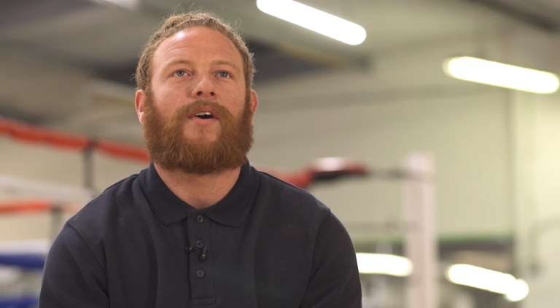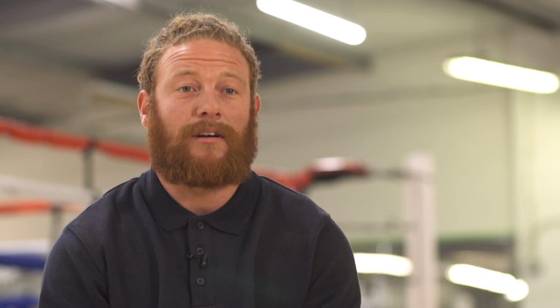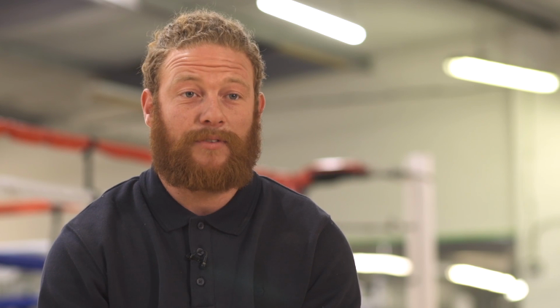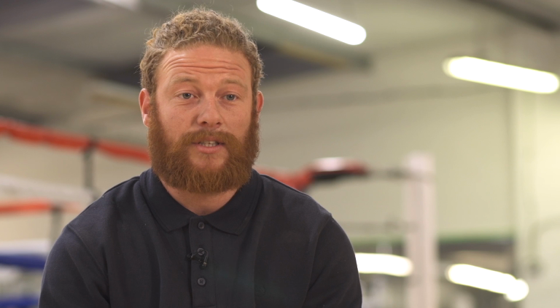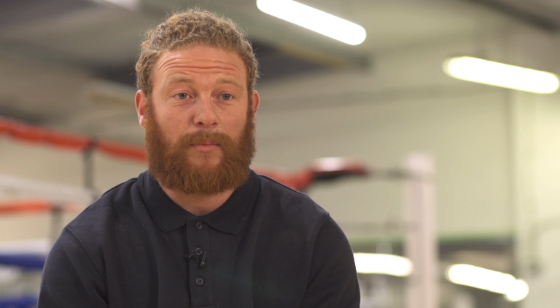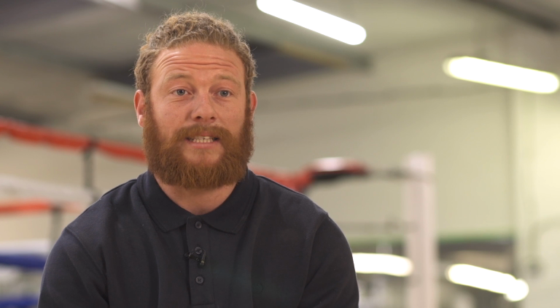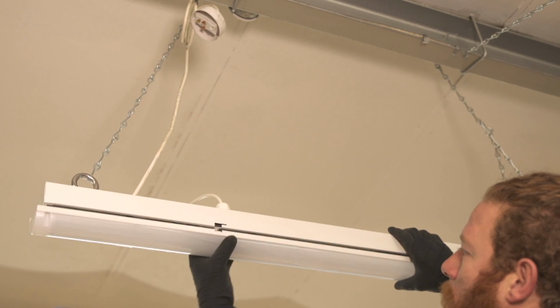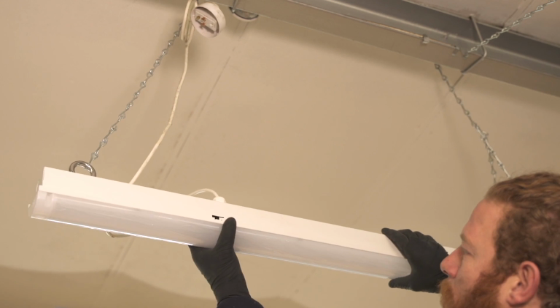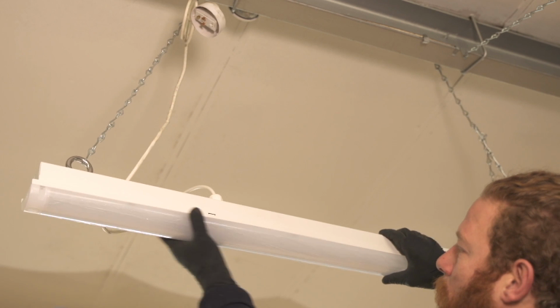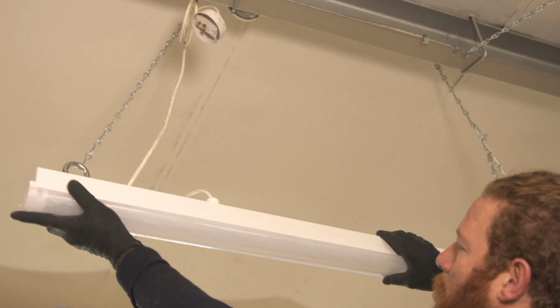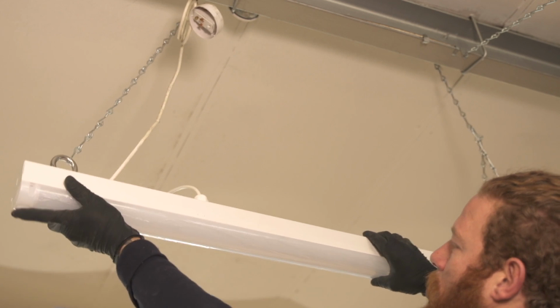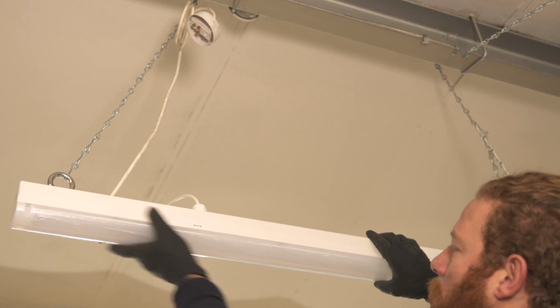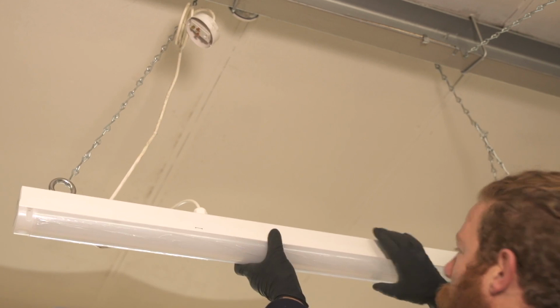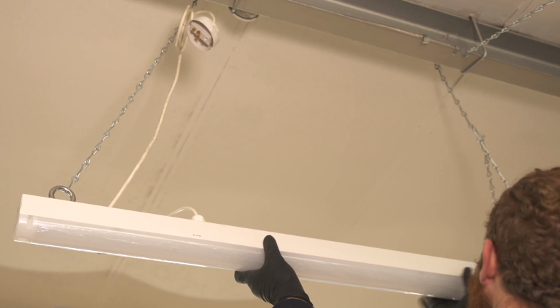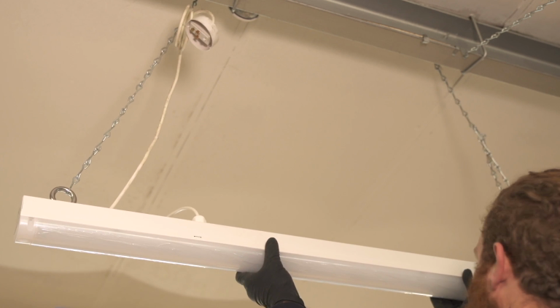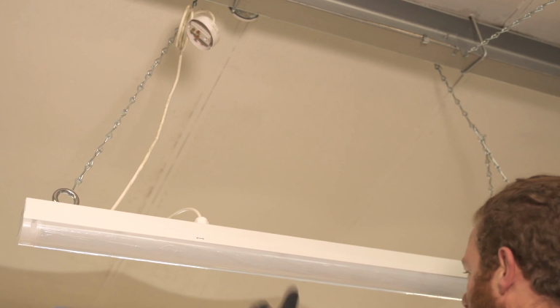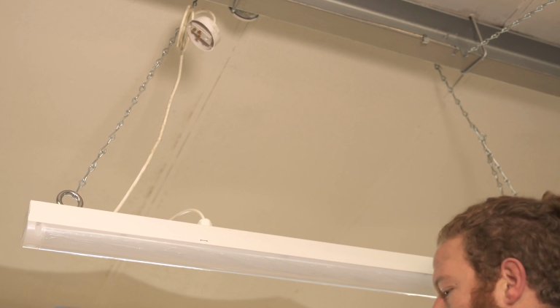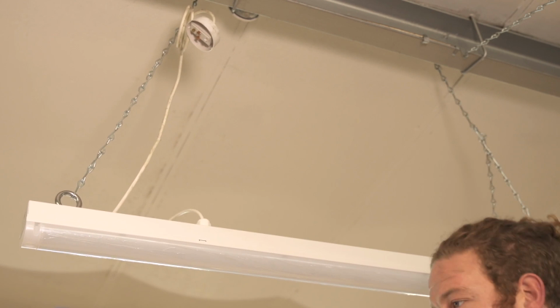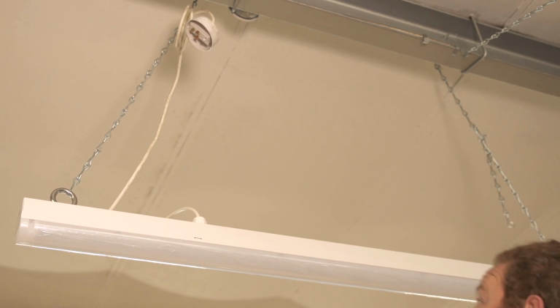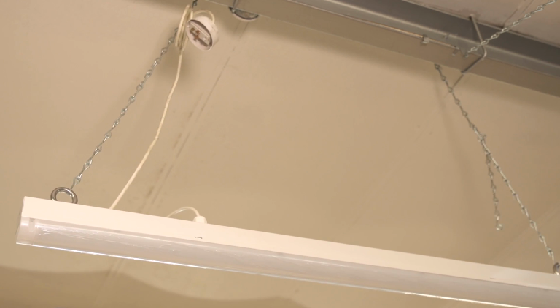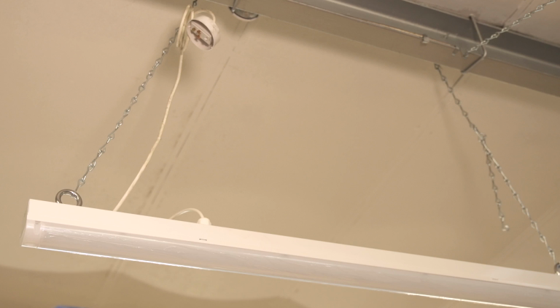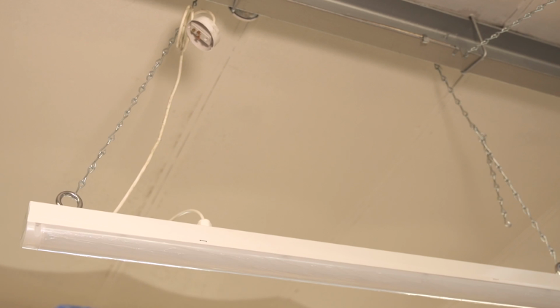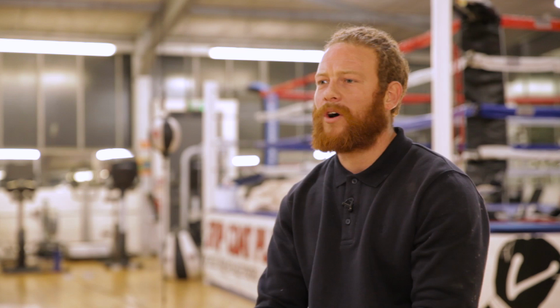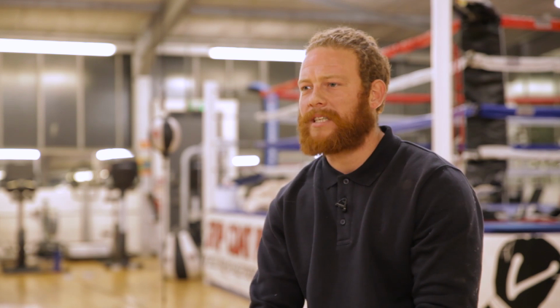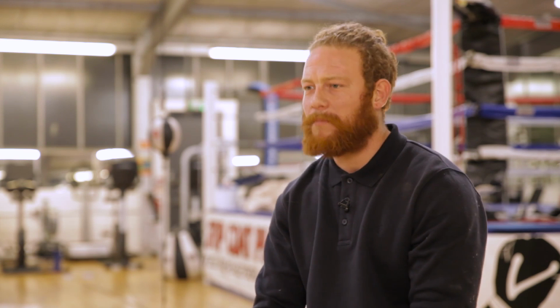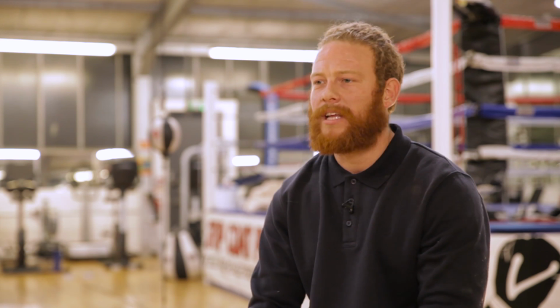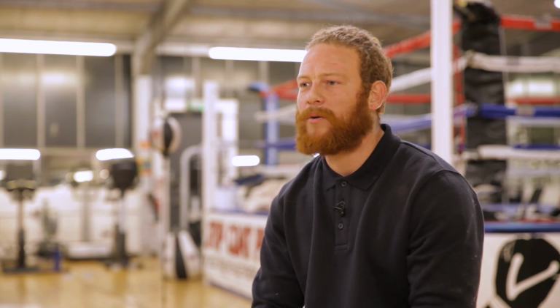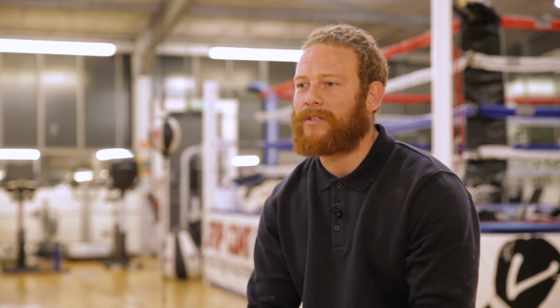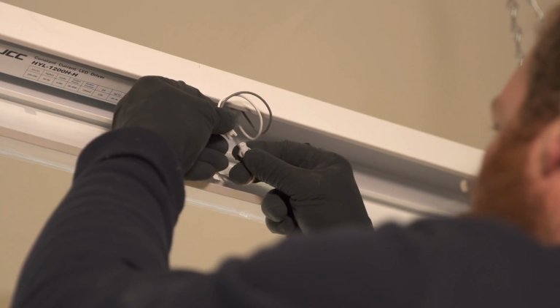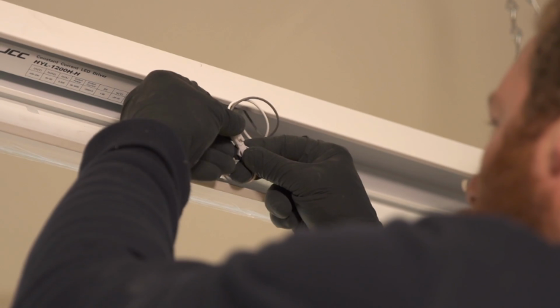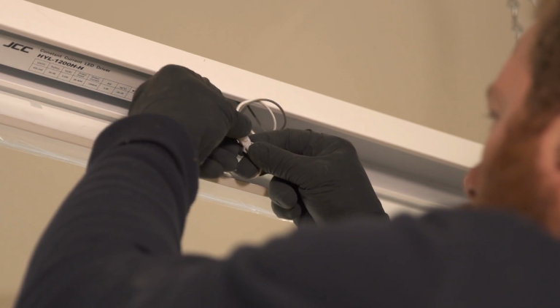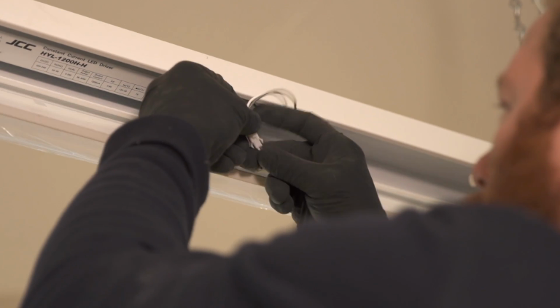Another great reason for using the Skypack is the press fit connections inside. They're so much faster to use than your traditional screw fit. Skypacks are most definitely quicker to install than any other fitting that I've fitted.